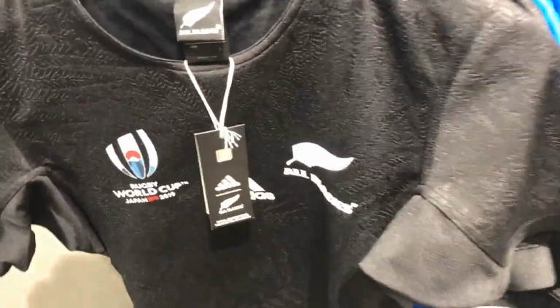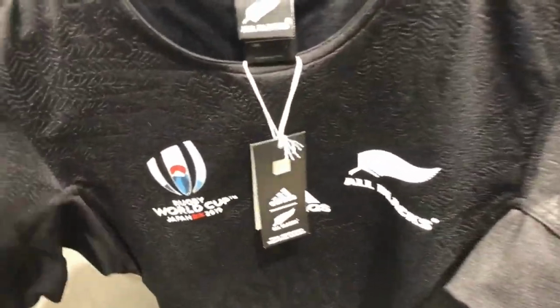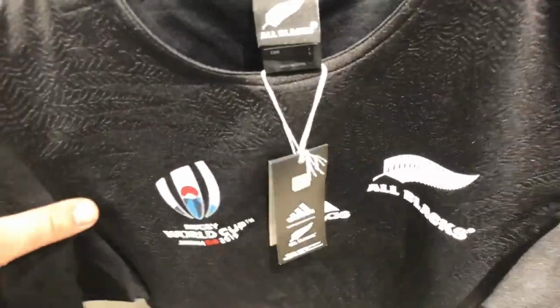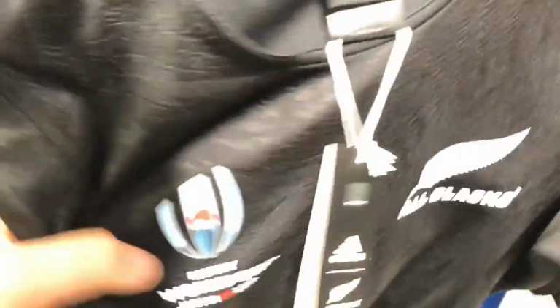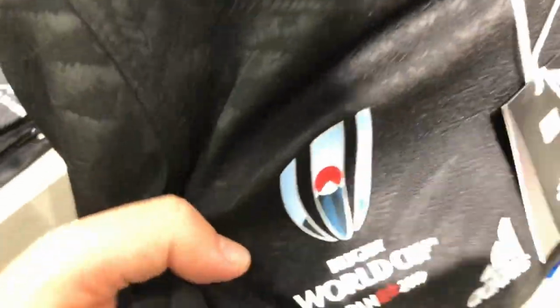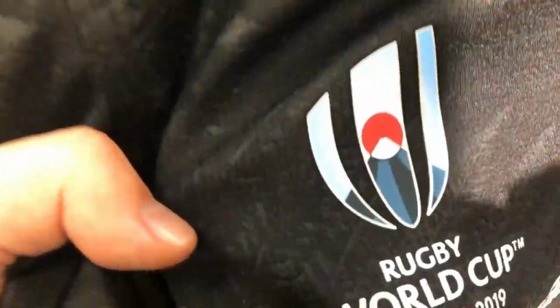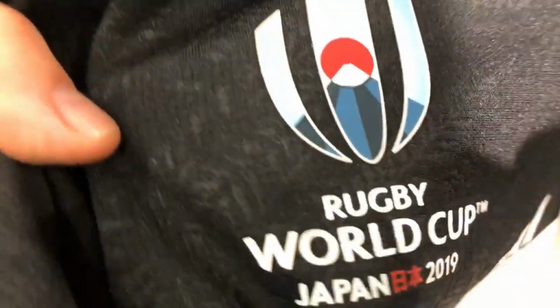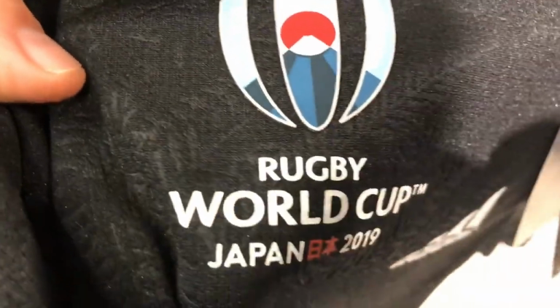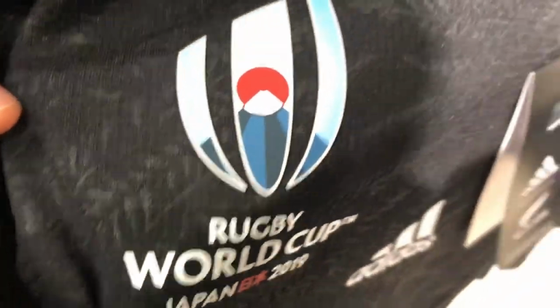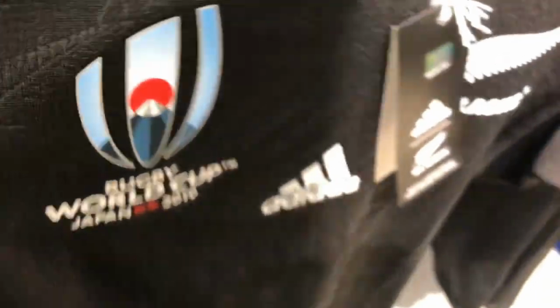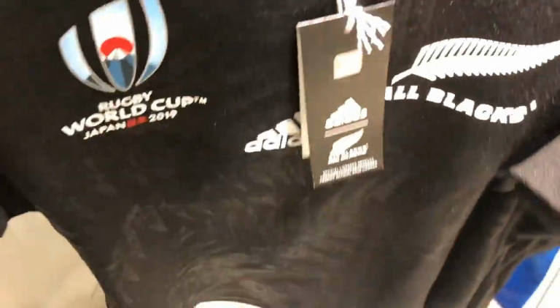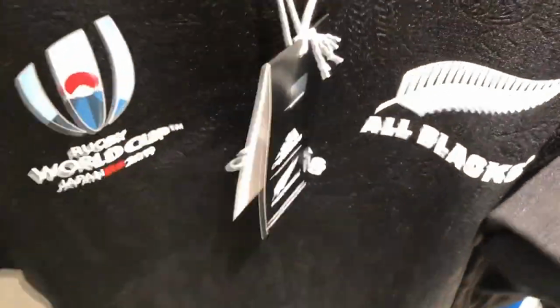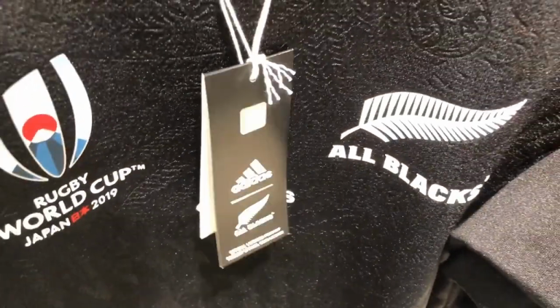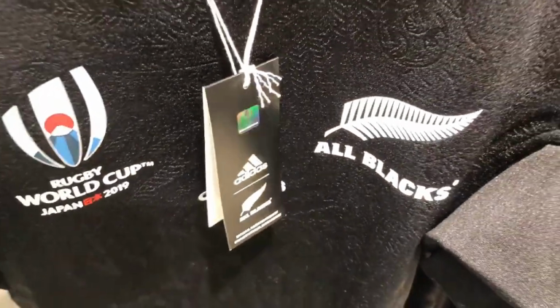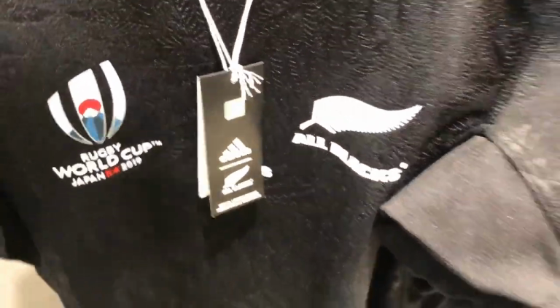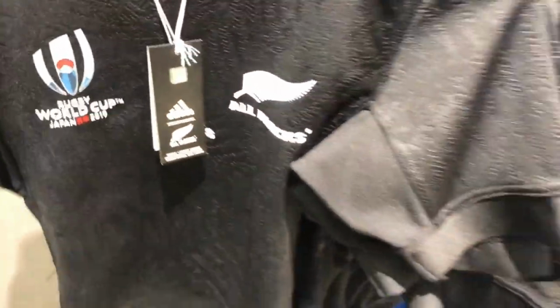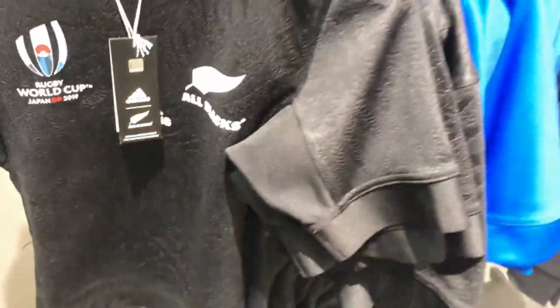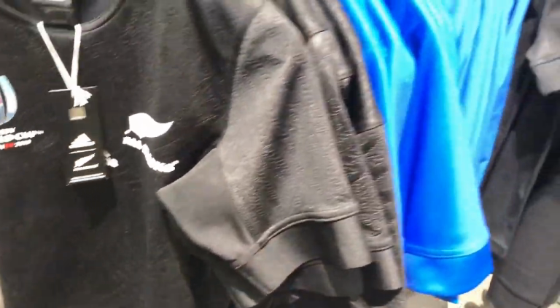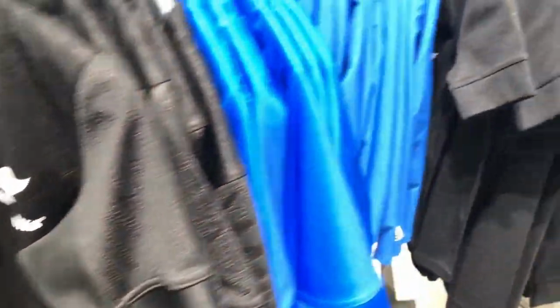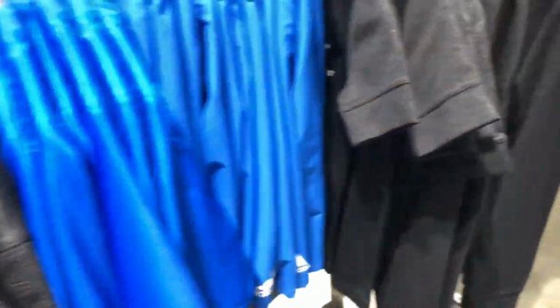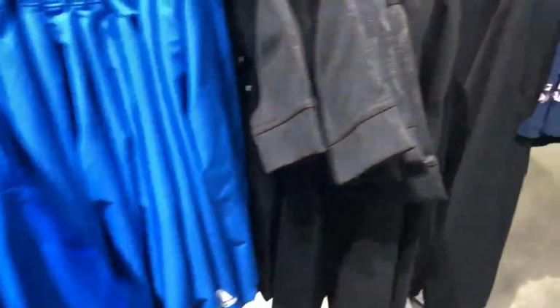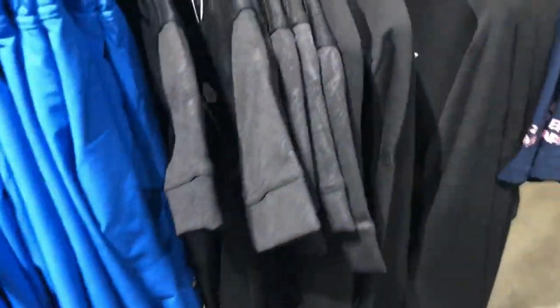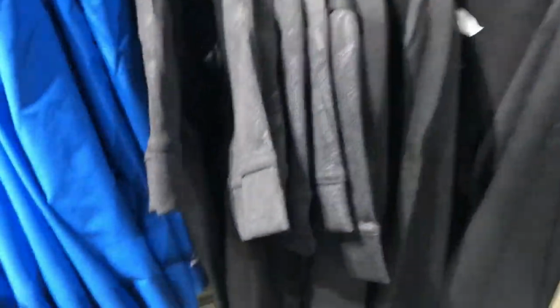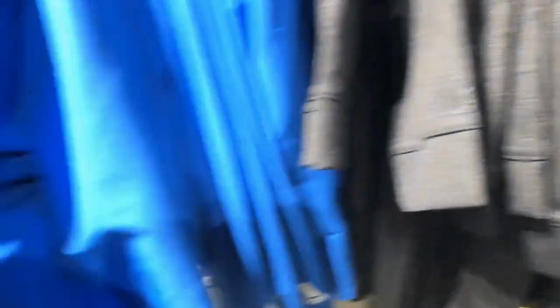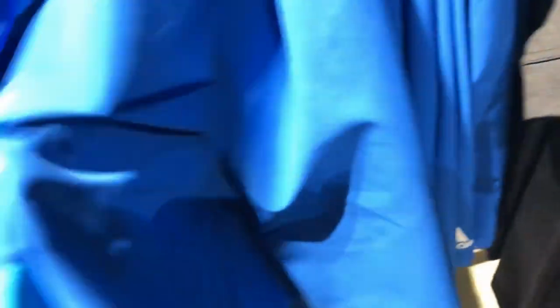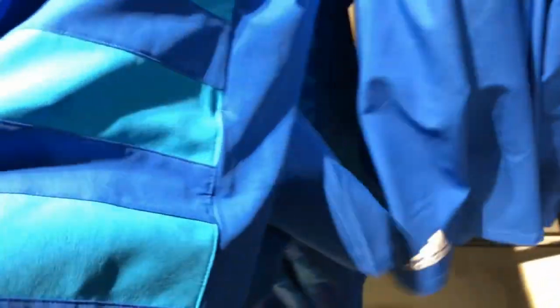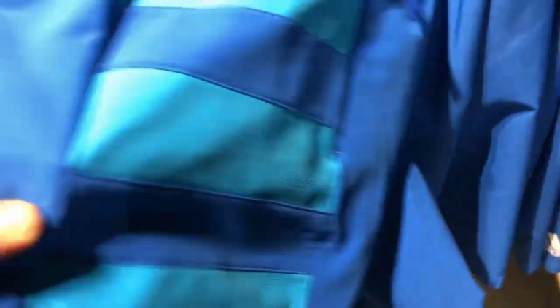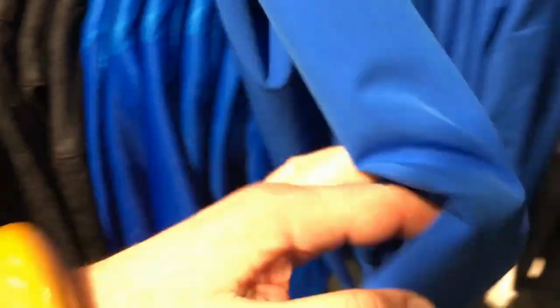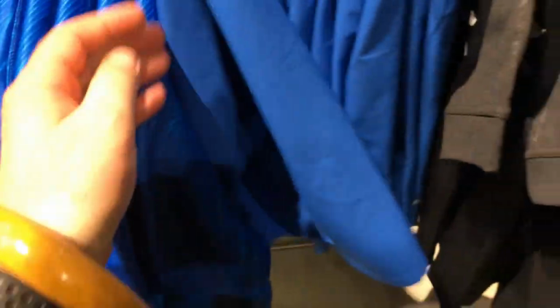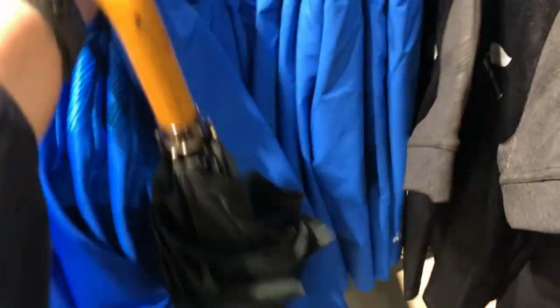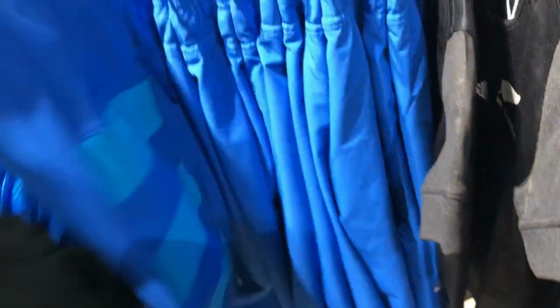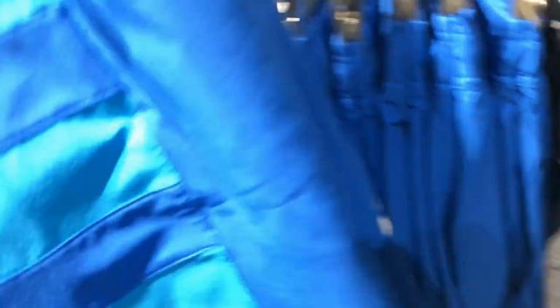On closer inspection you can see that both Japanese and Maori designs are incorporated into the material. When you pull this on, I reckon you feel SBW unstoppable. This is definitely one very stylish jersey.